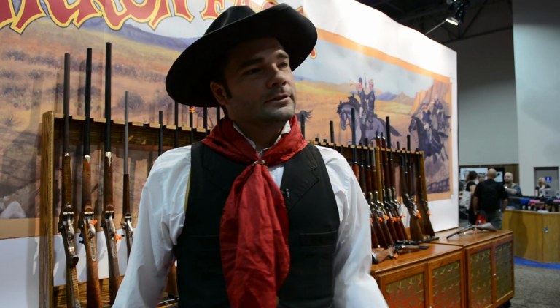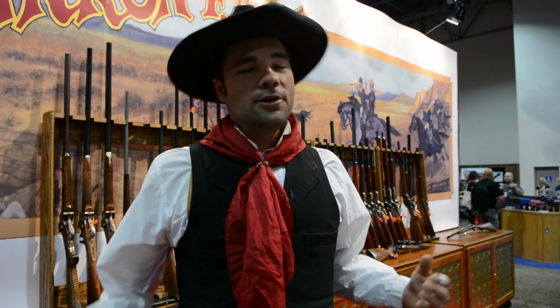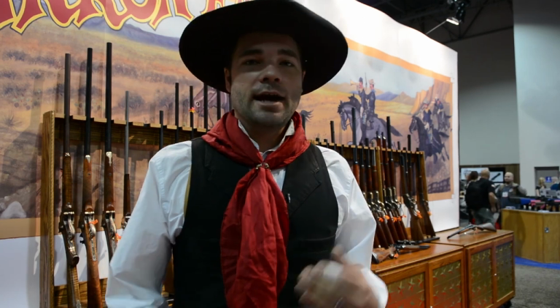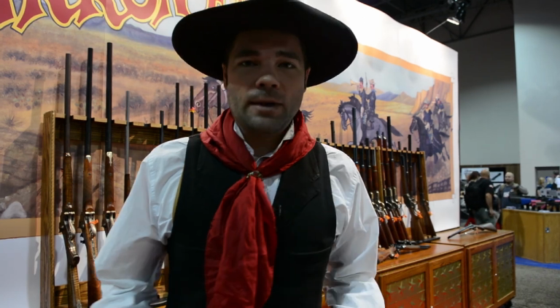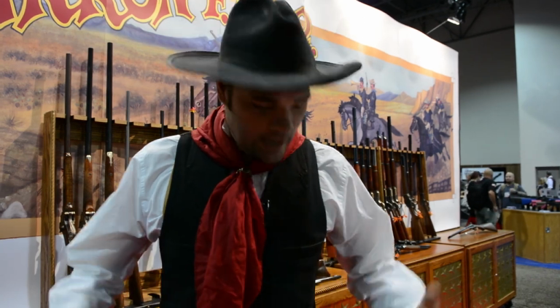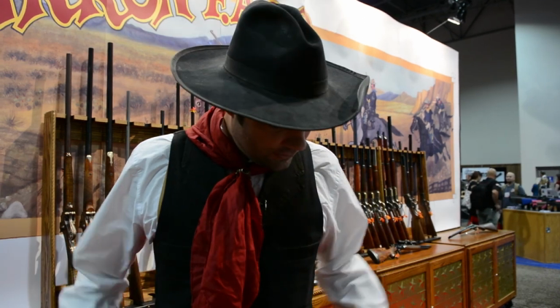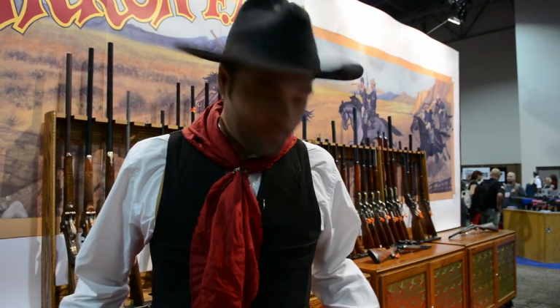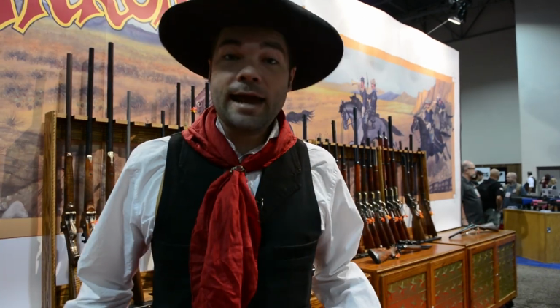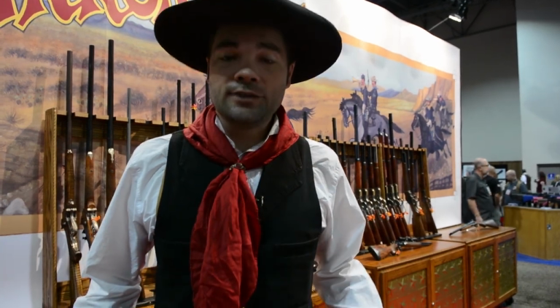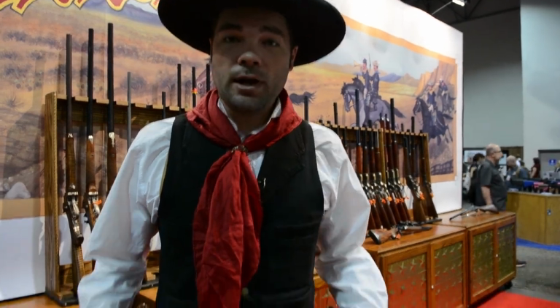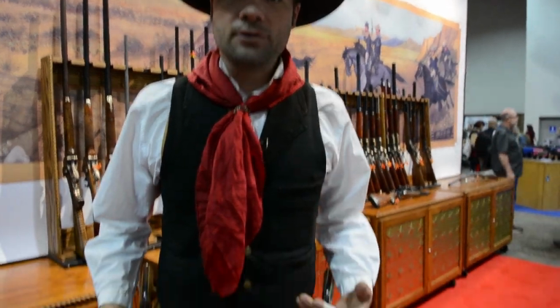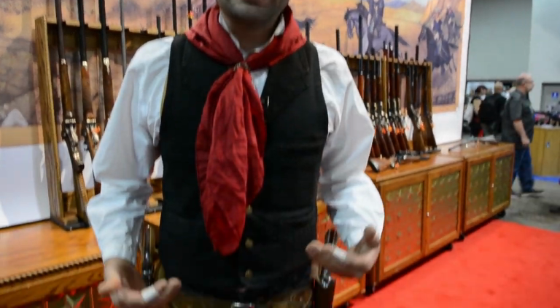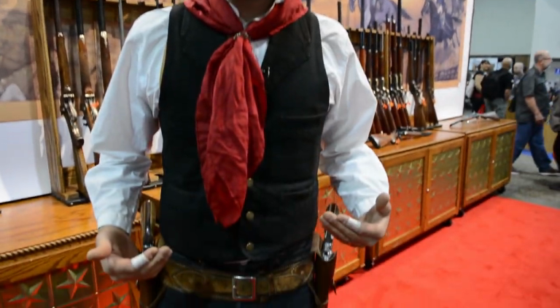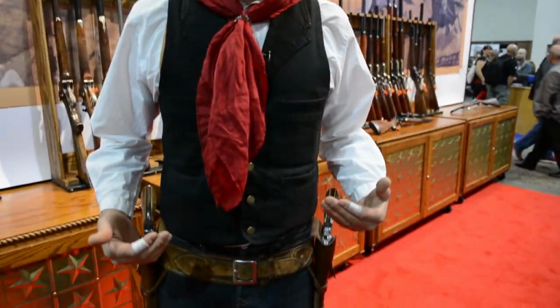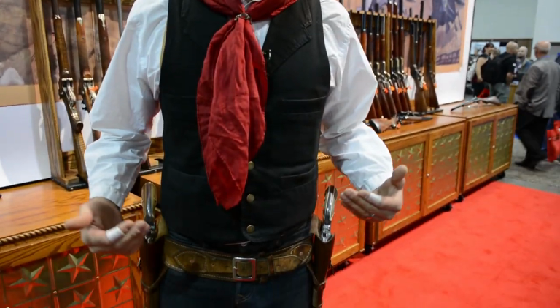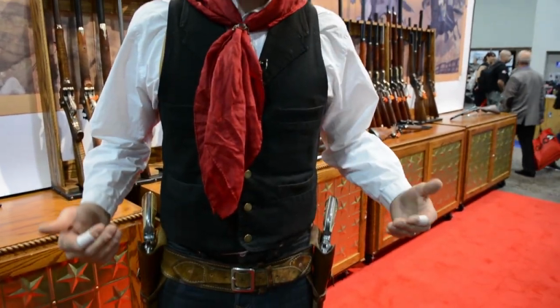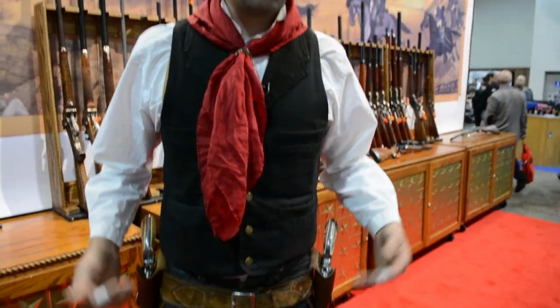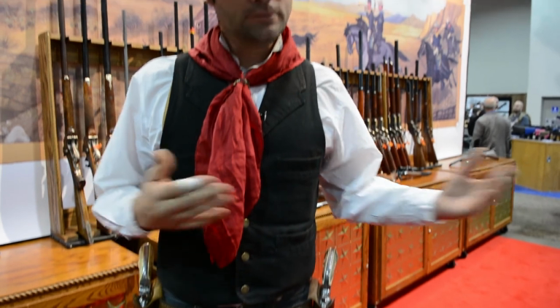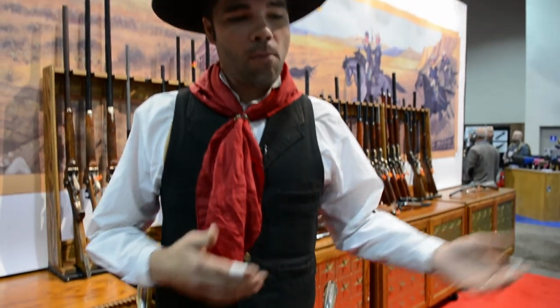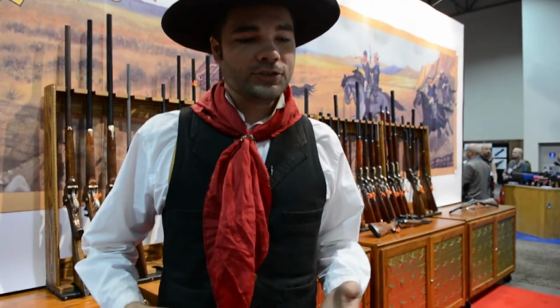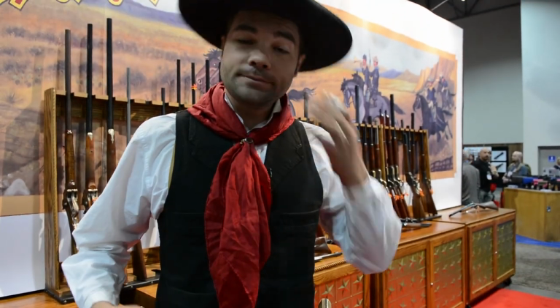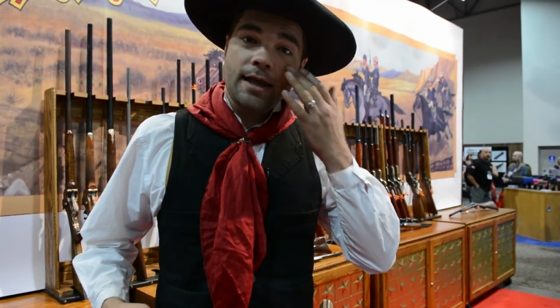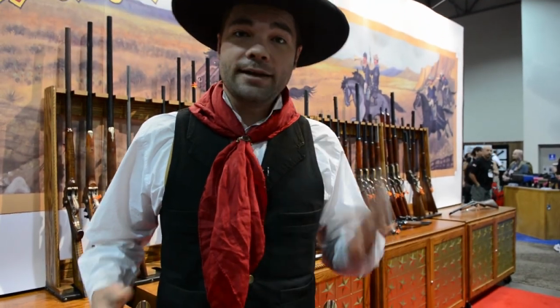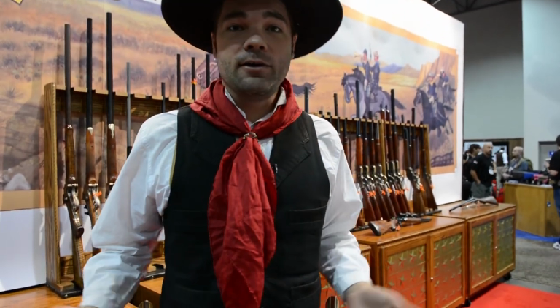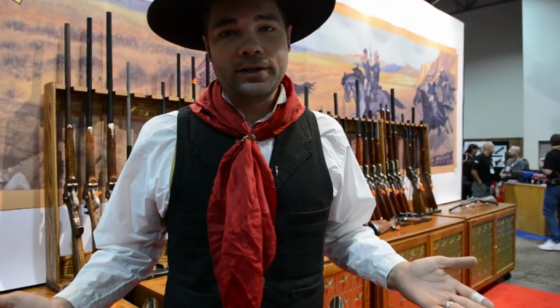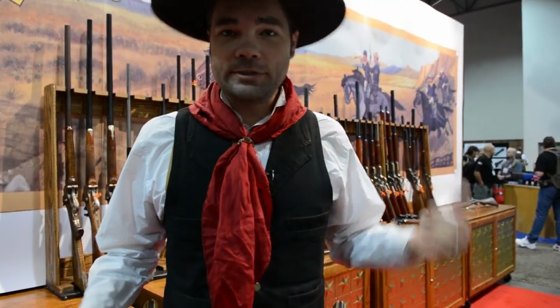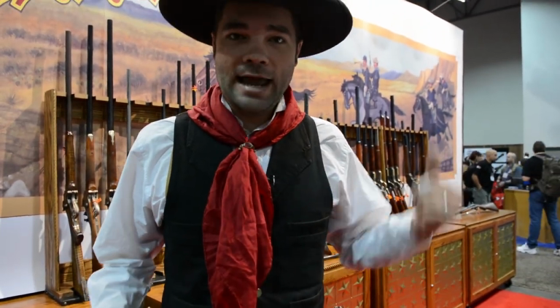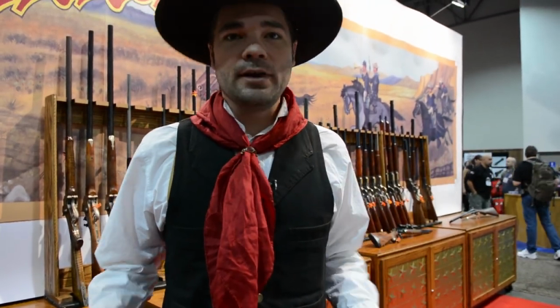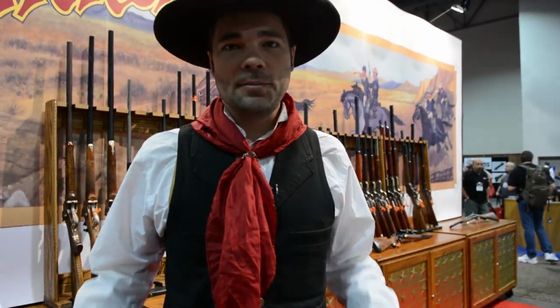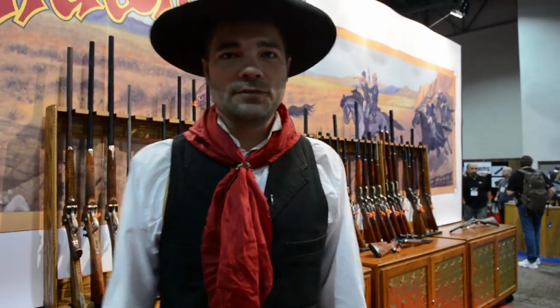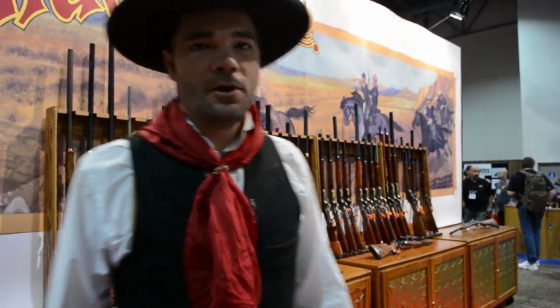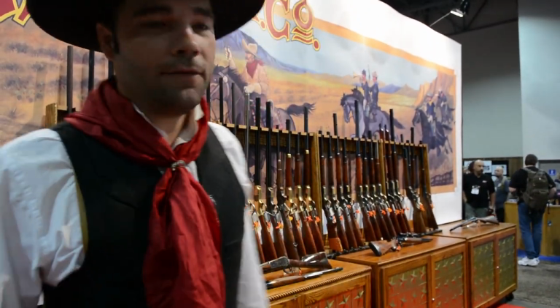I use a variety of weapons — obviously handguns for what I do — but every now and then I will use a rifle on set, and what does Cimarron have but a couple of new rifles.